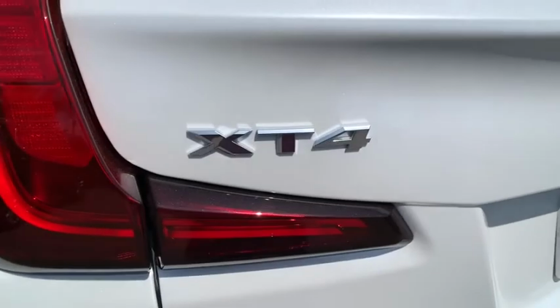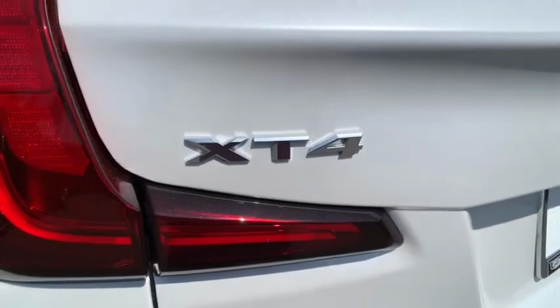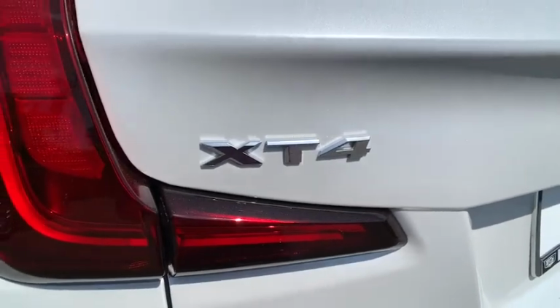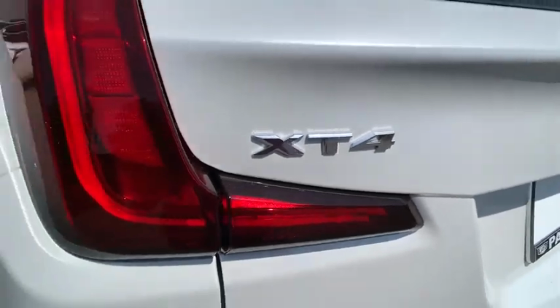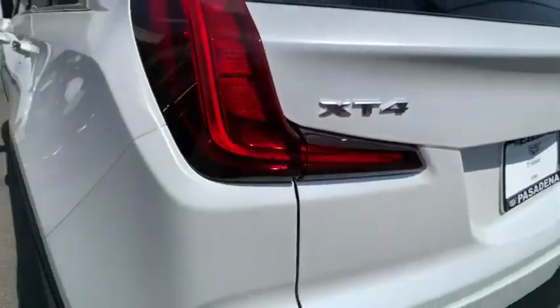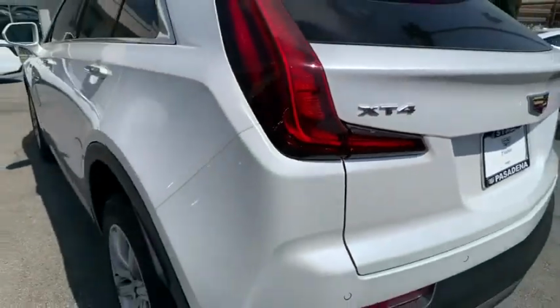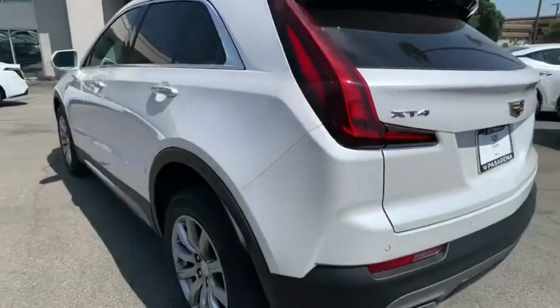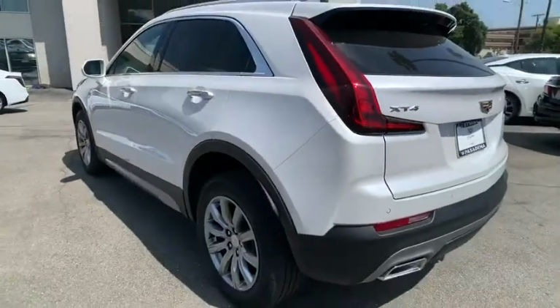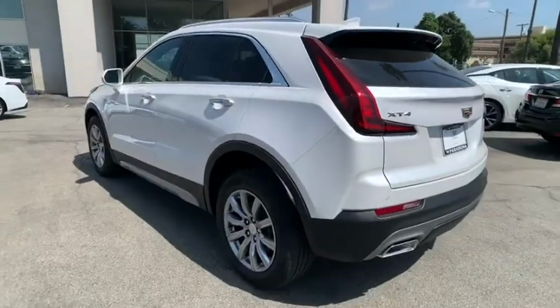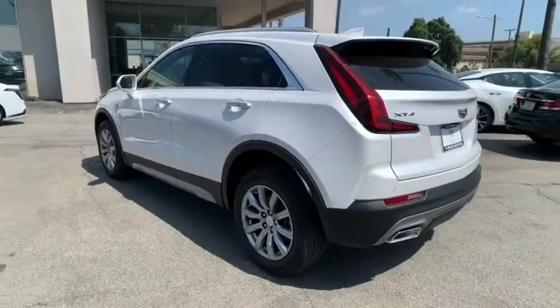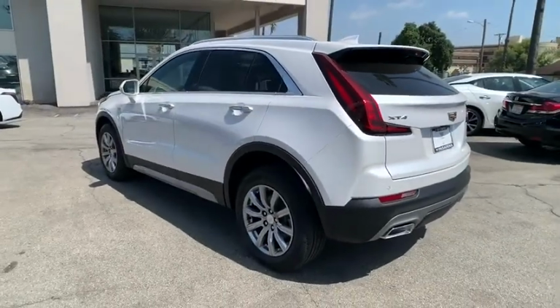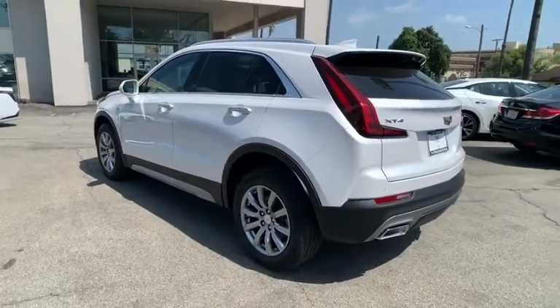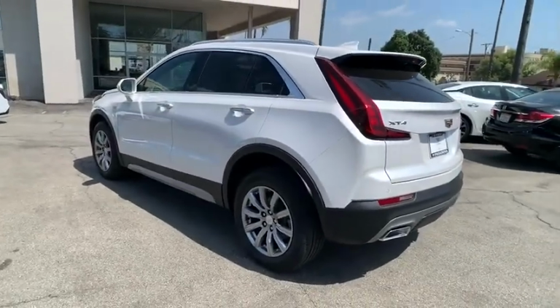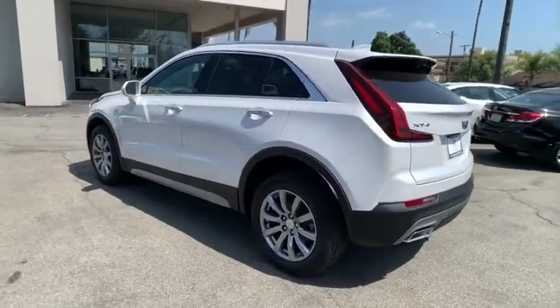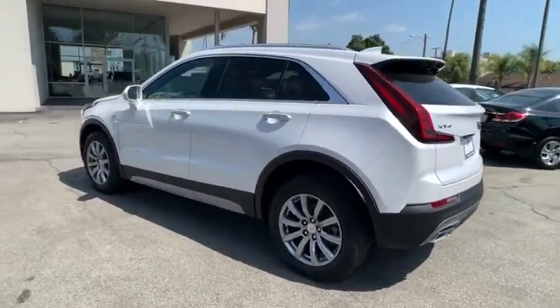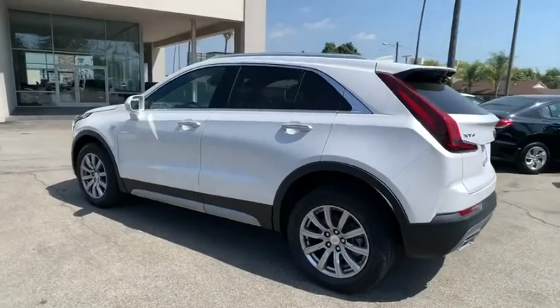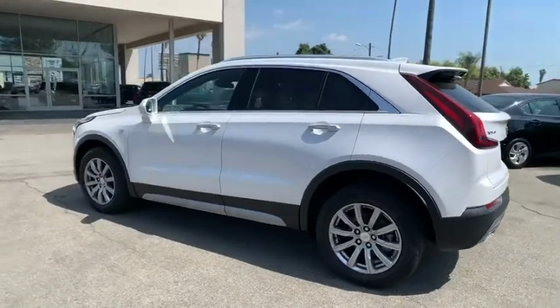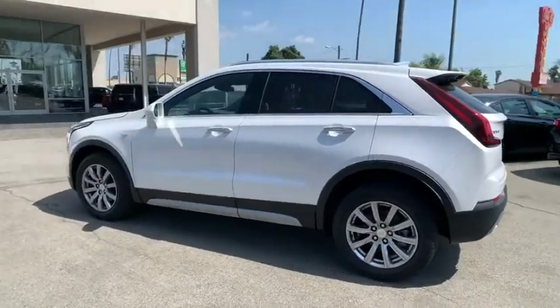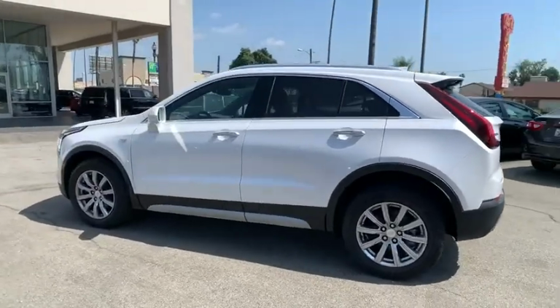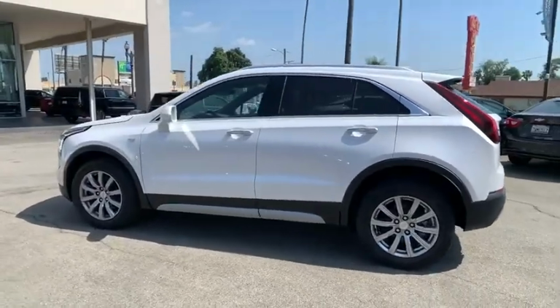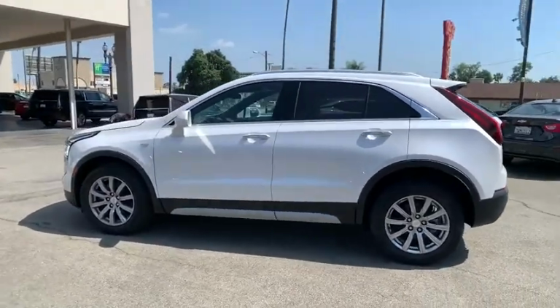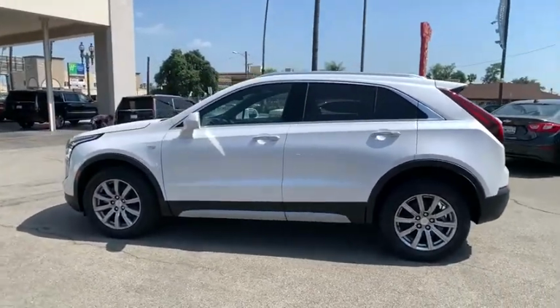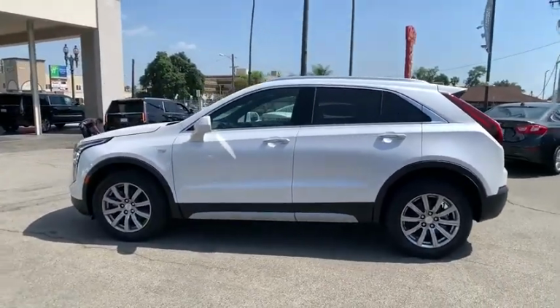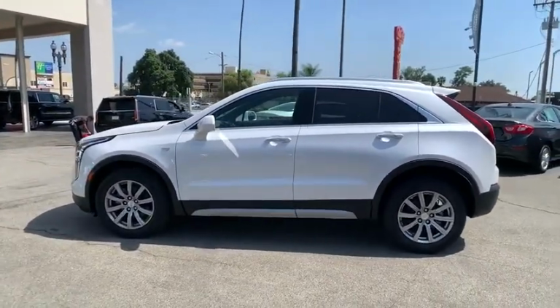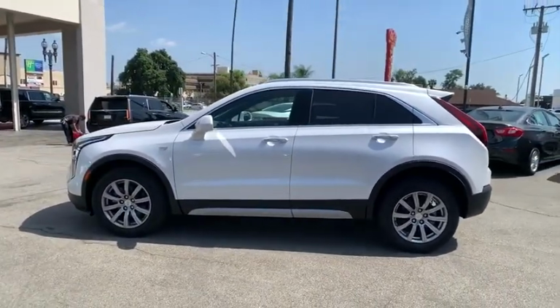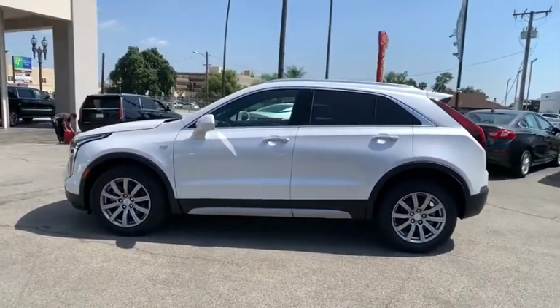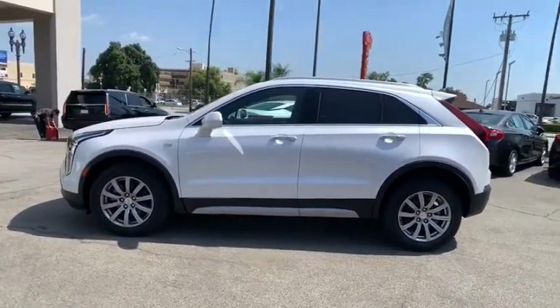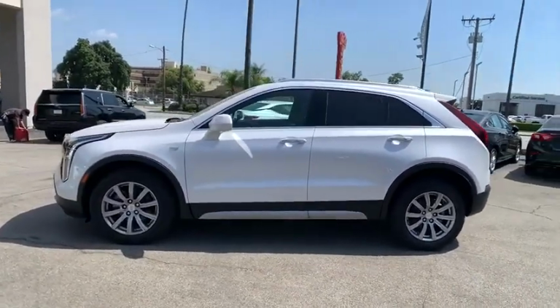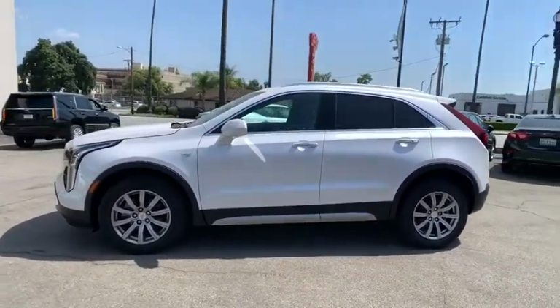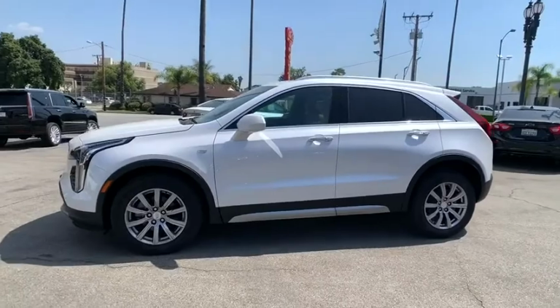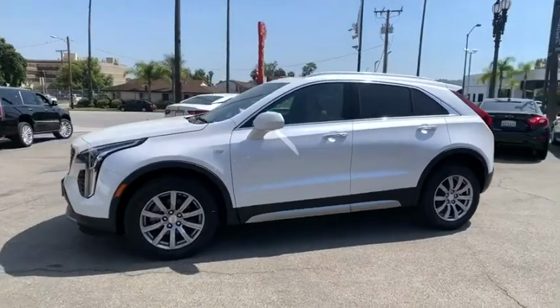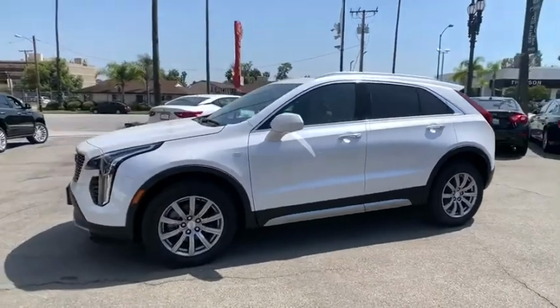Keyless entry, remote engine start, anti-lock braking system, traction control, stability control, power liftgate, power passenger seat, backup camera, Bluetooth, leather-wrapped steering wheel.